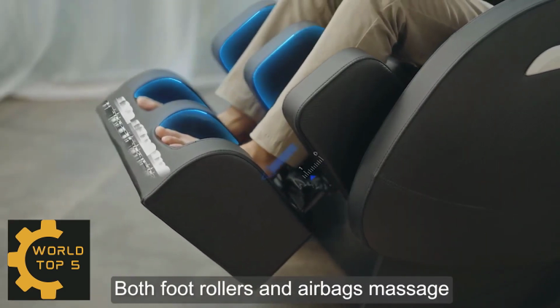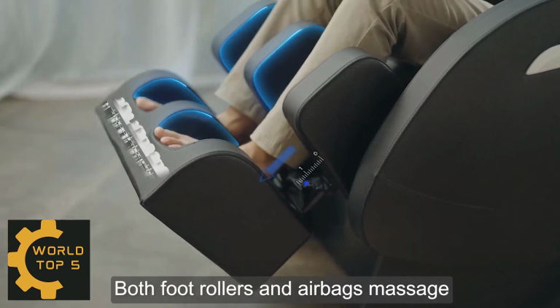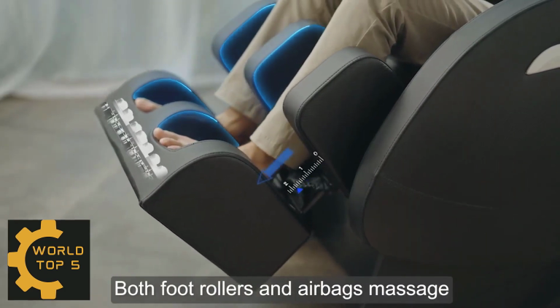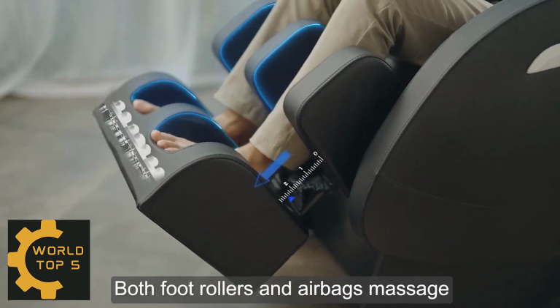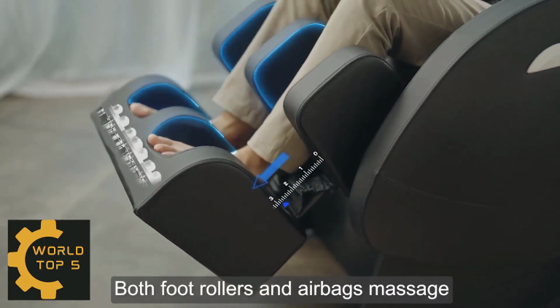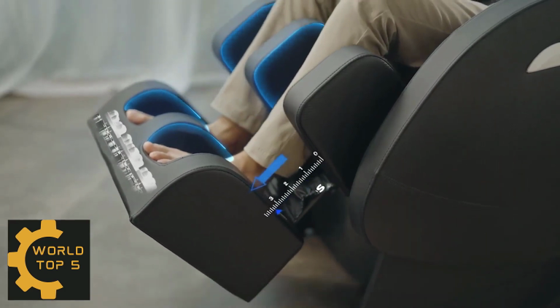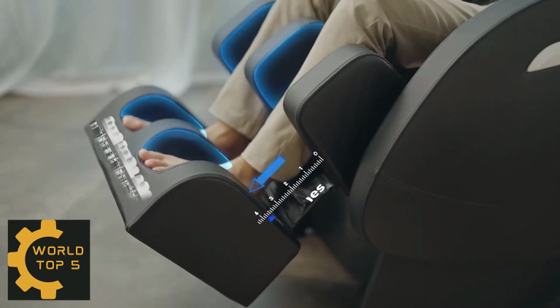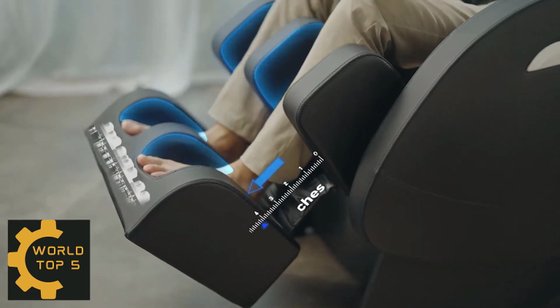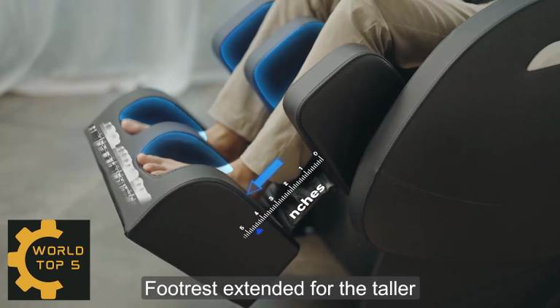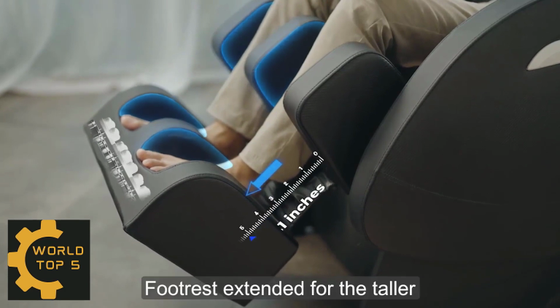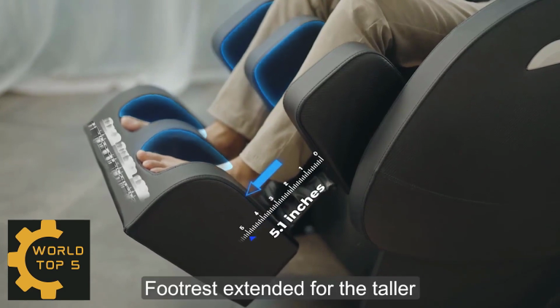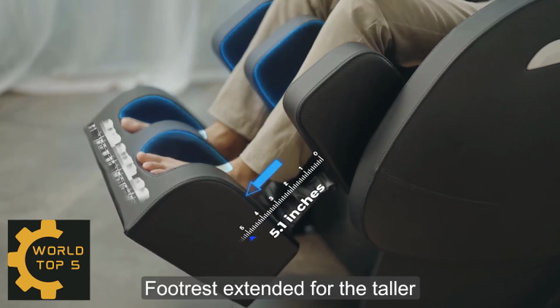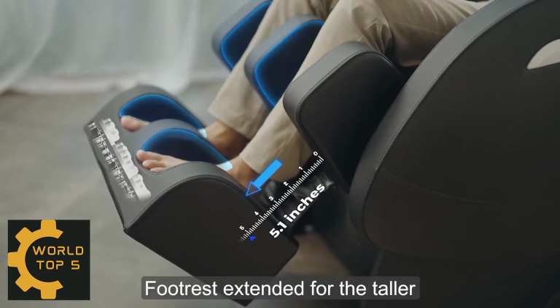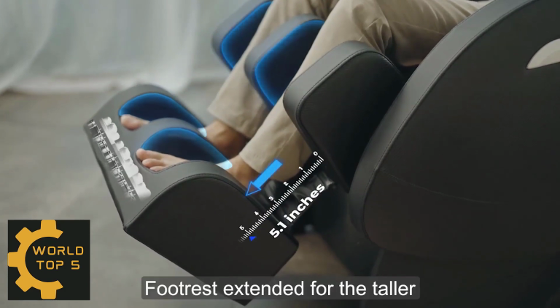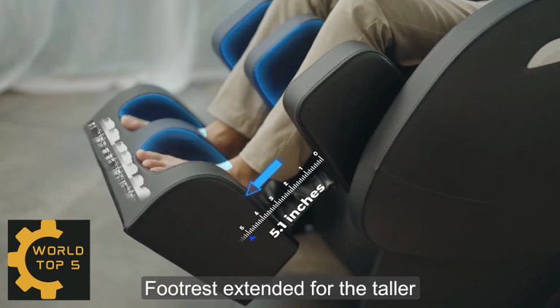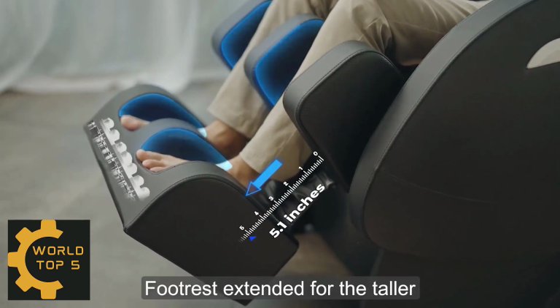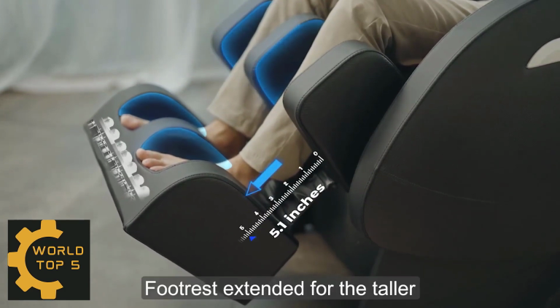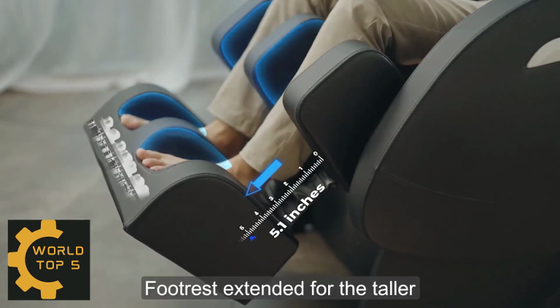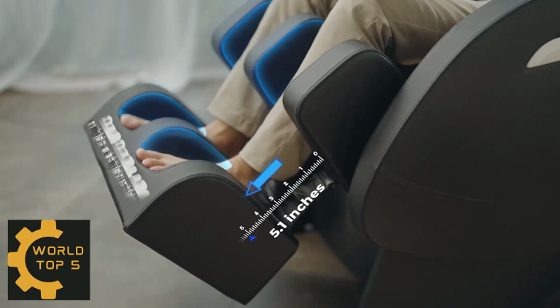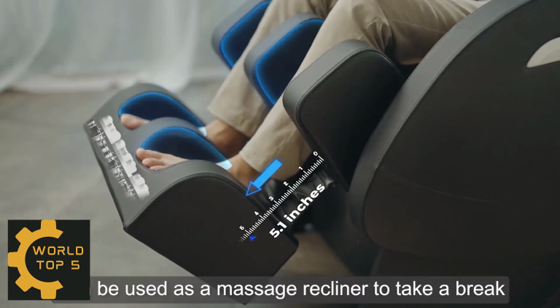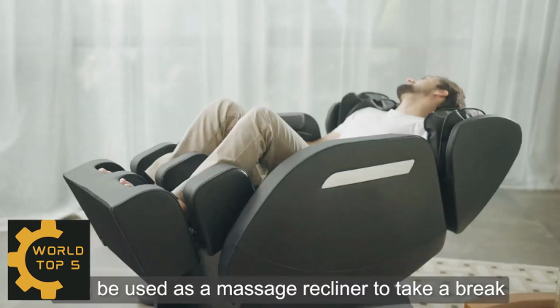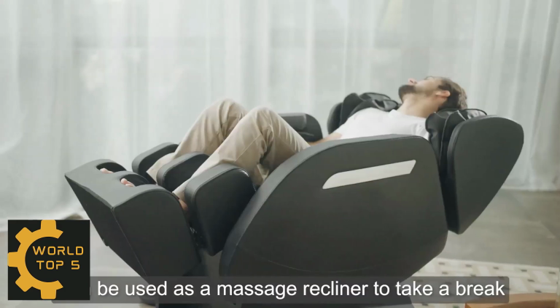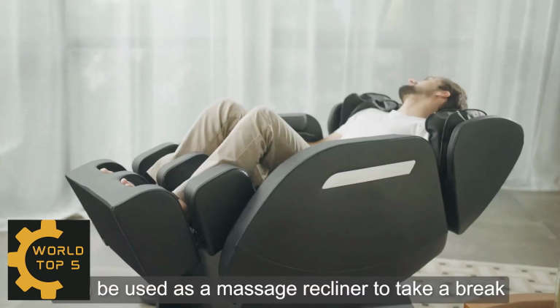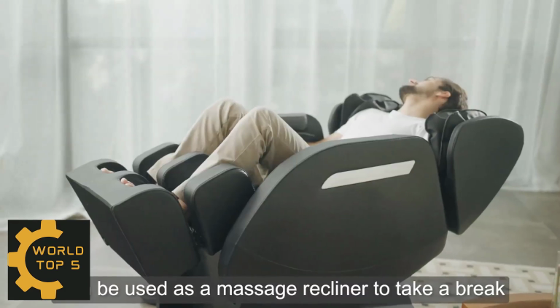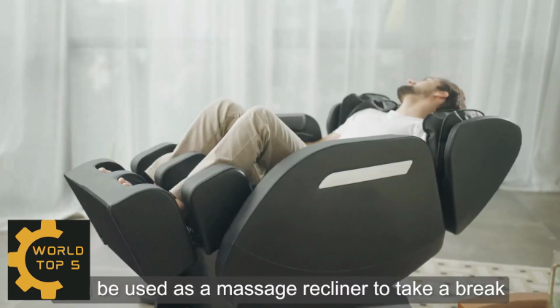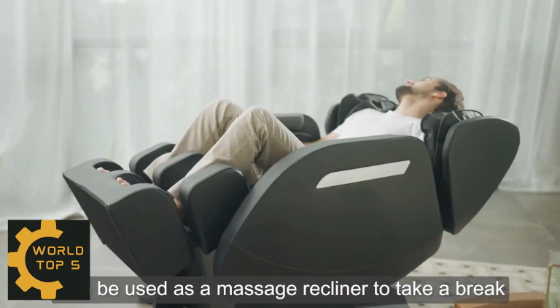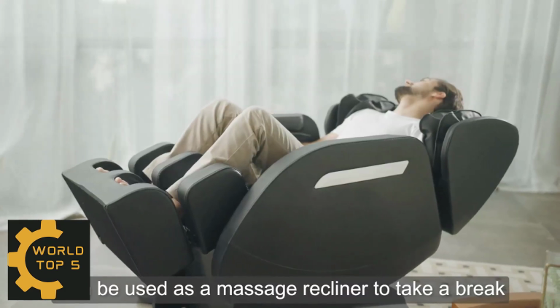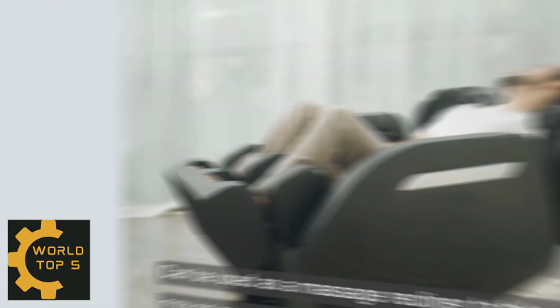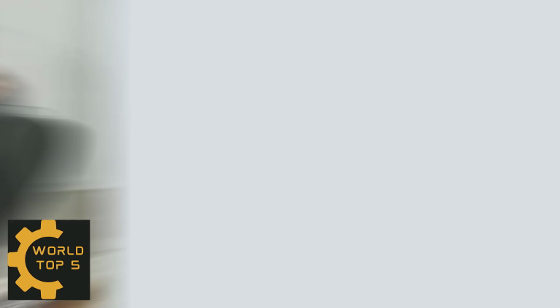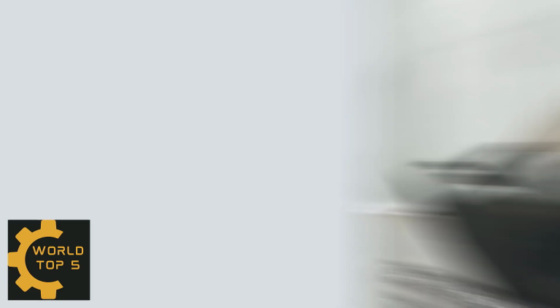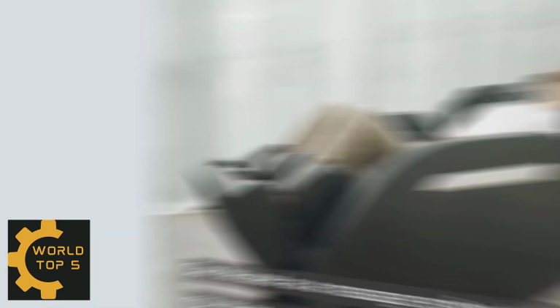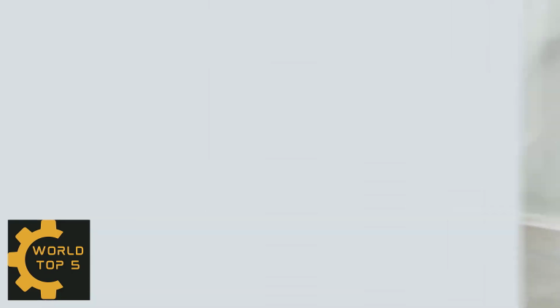Choose suitable massage modes and intensity, ideal for living room, bedroom, balcony and office. Humanization Design with Extendable Footrest.